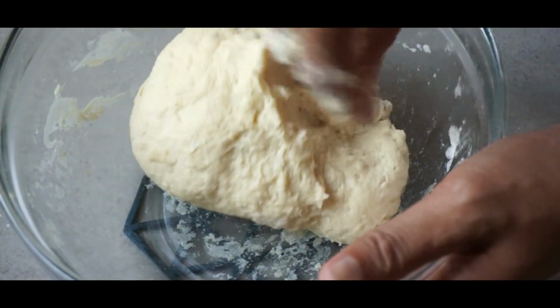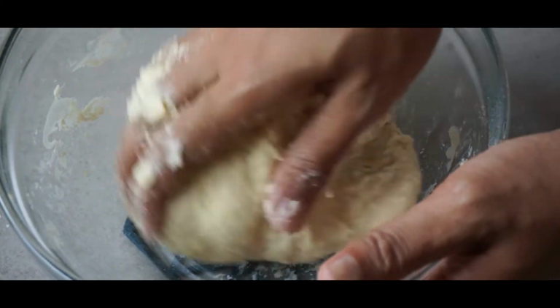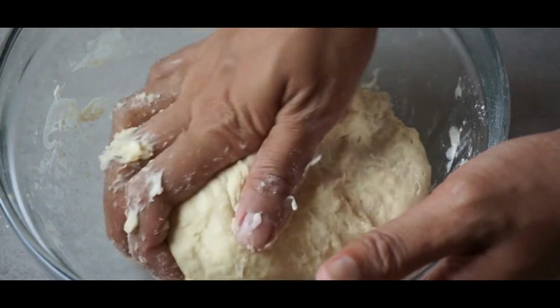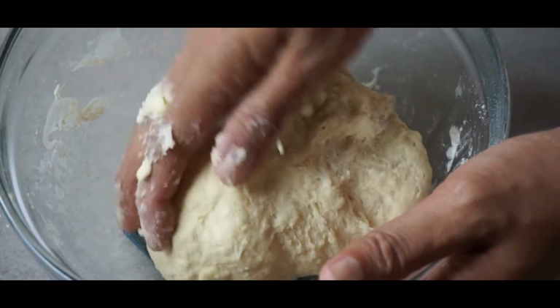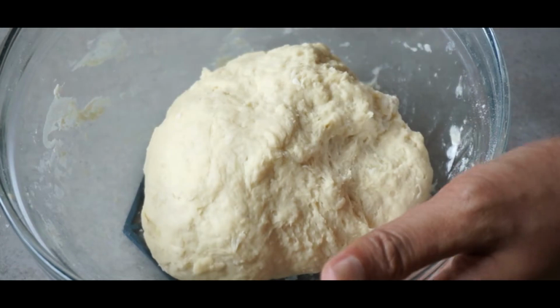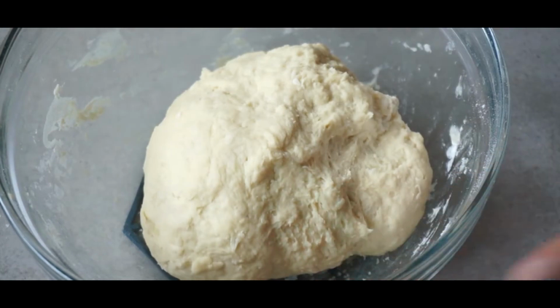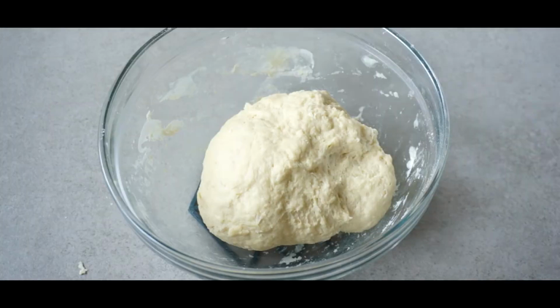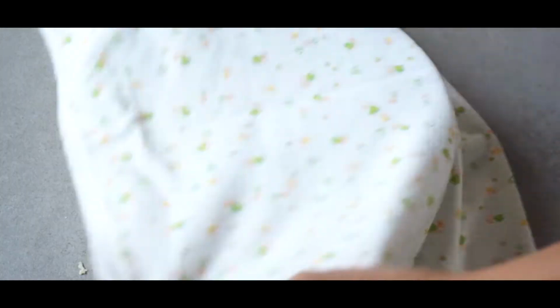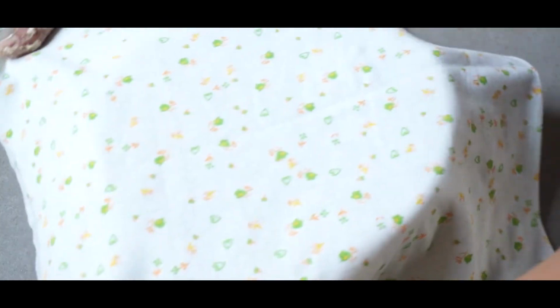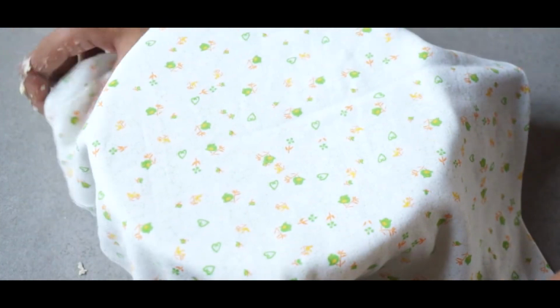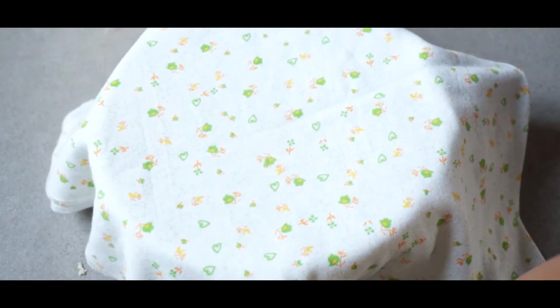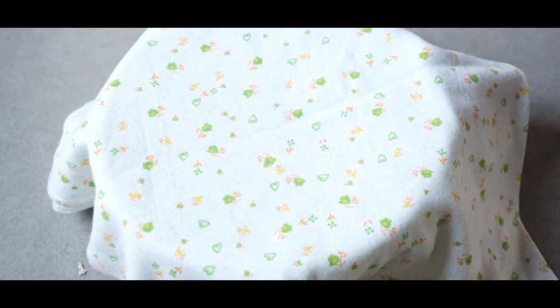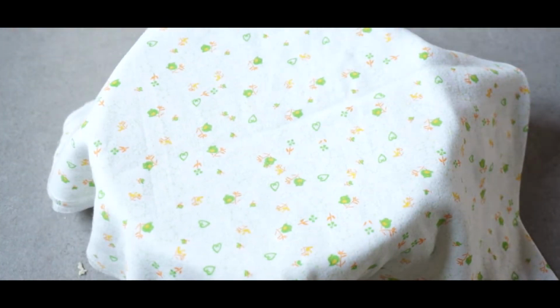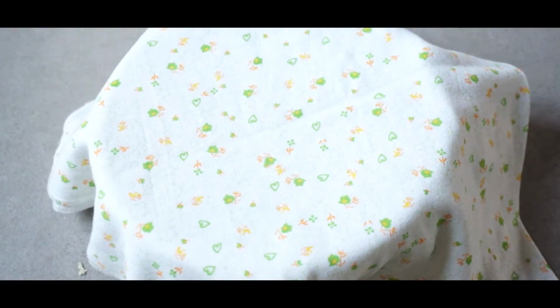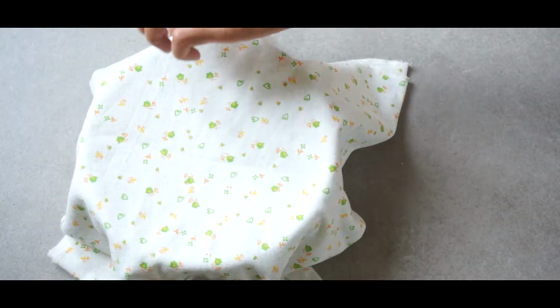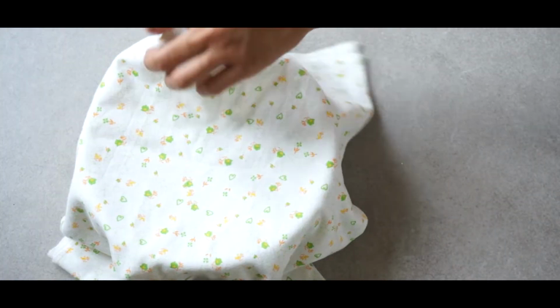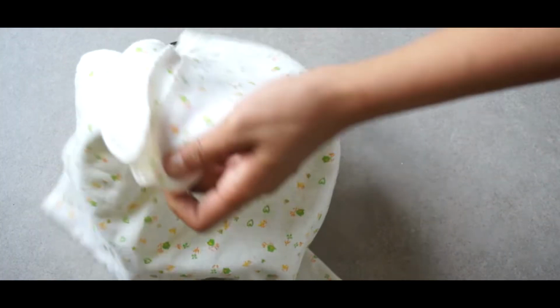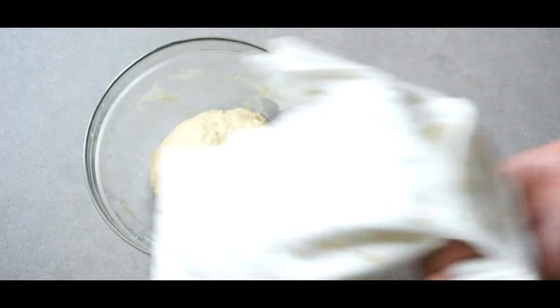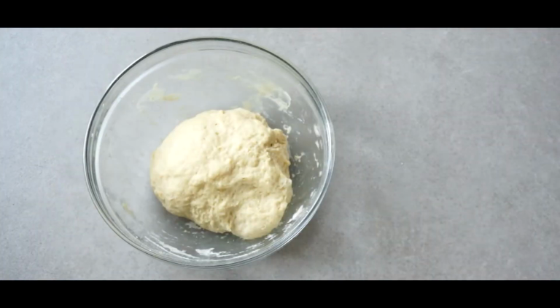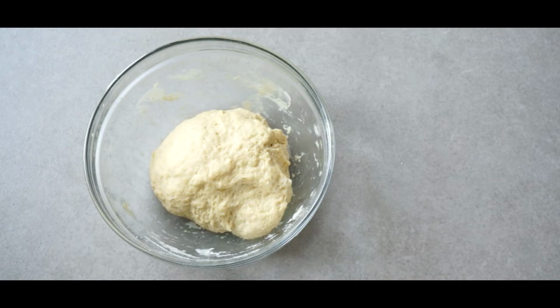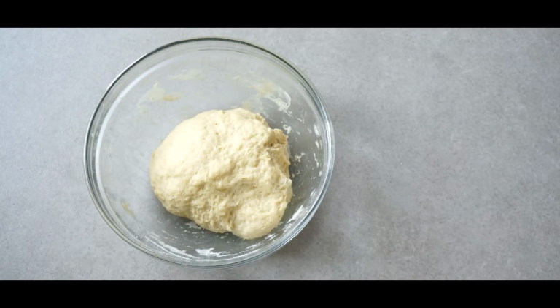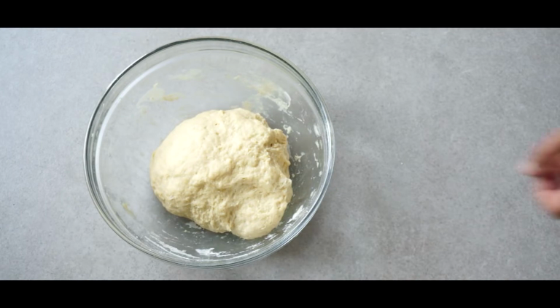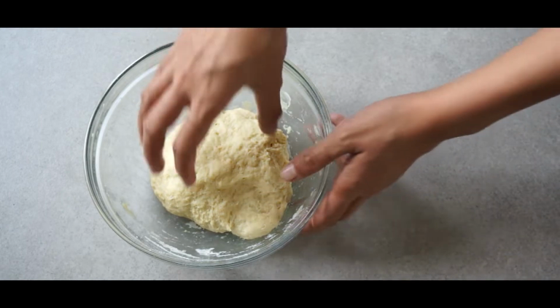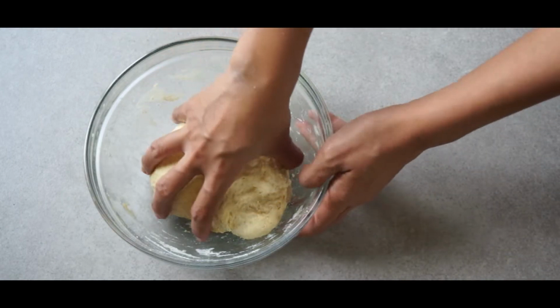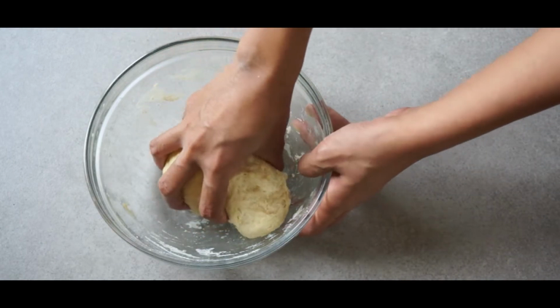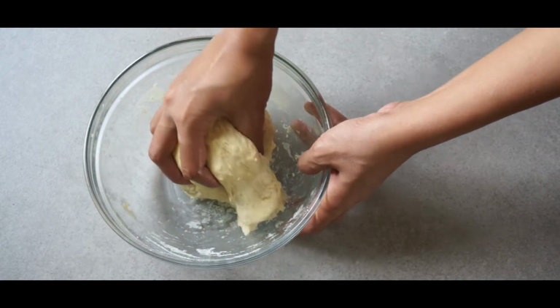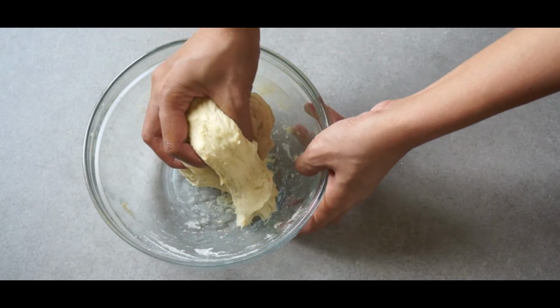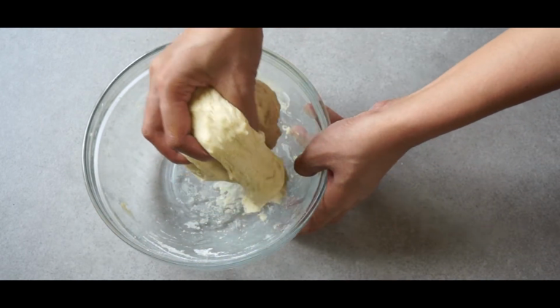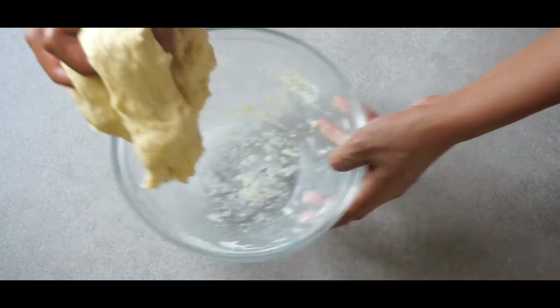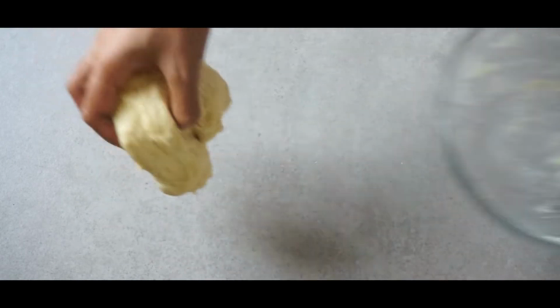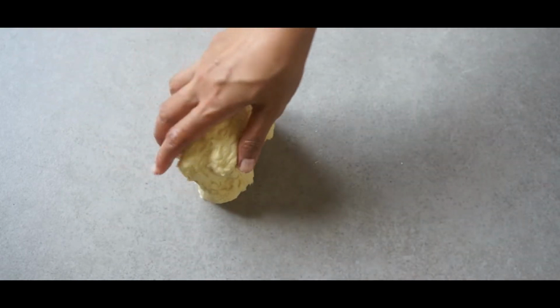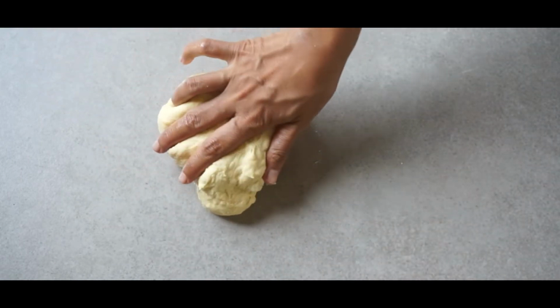Once you're done, cover the dough and let it rest for about 10 minutes. Now take out the dough and we're gonna knead it a bit. If it's too sticky, go ahead and add a little bit of oil or flour.